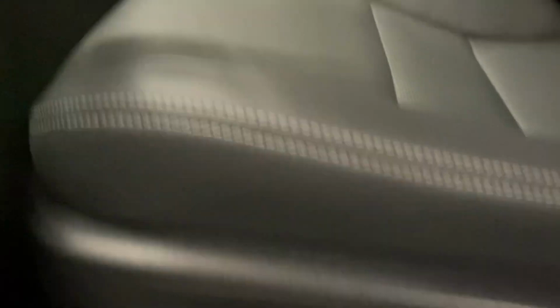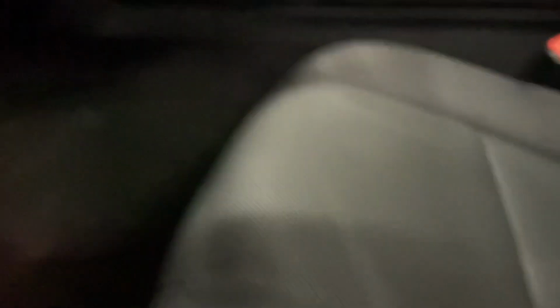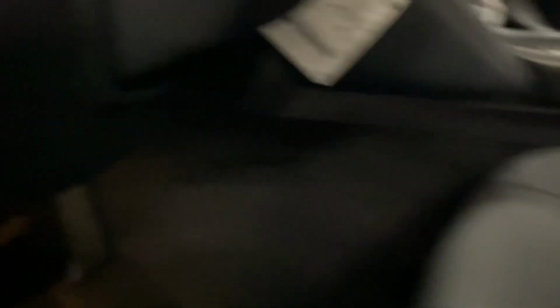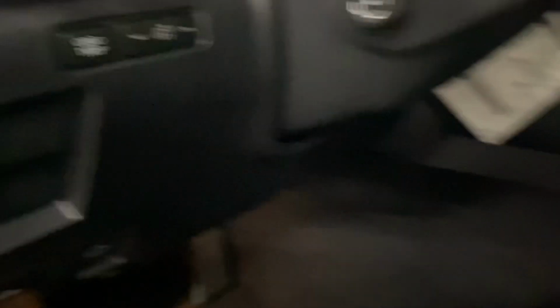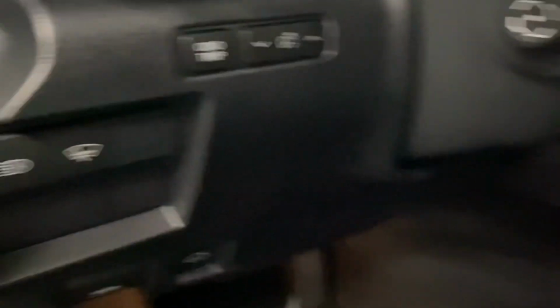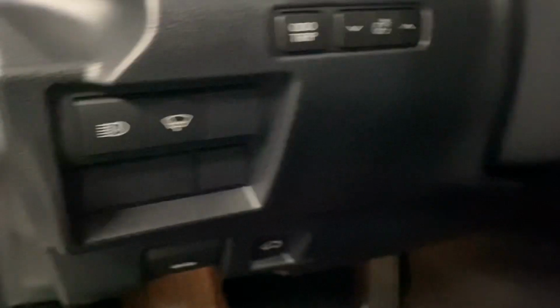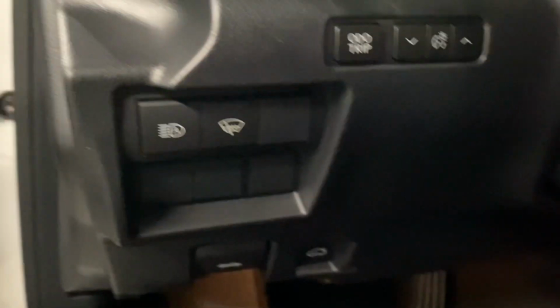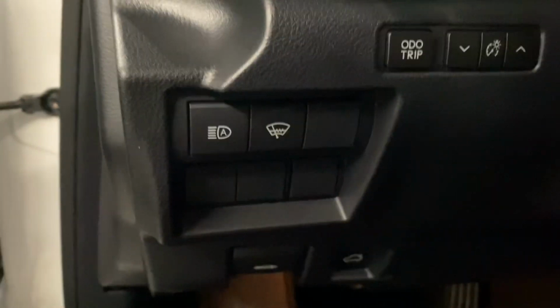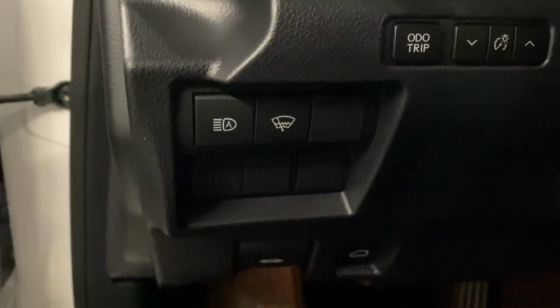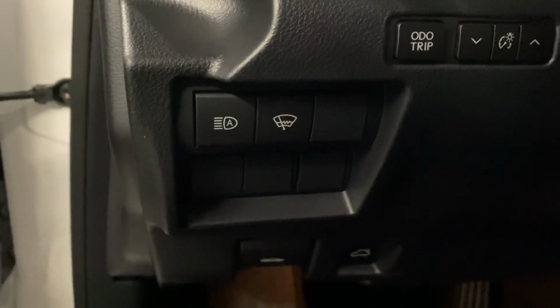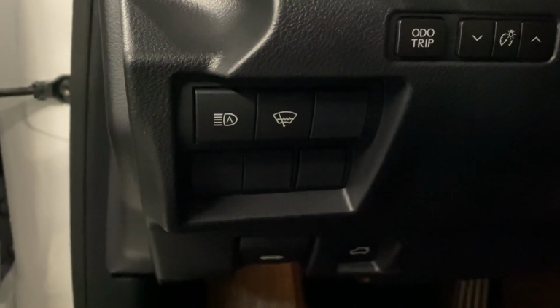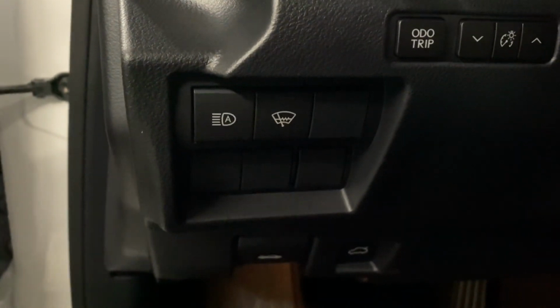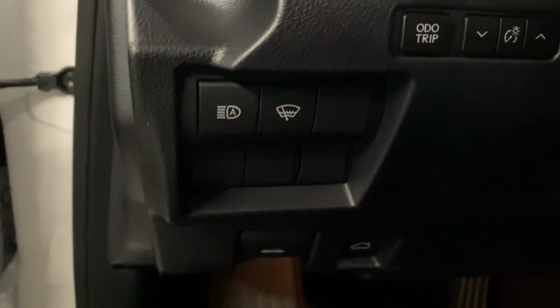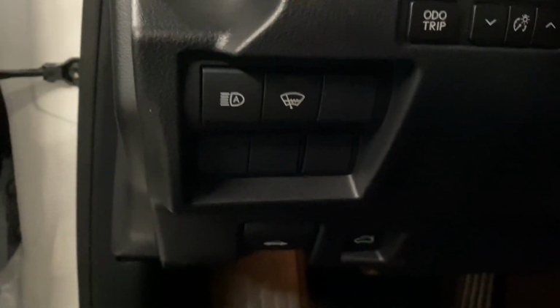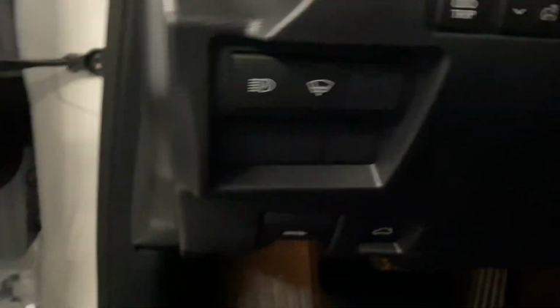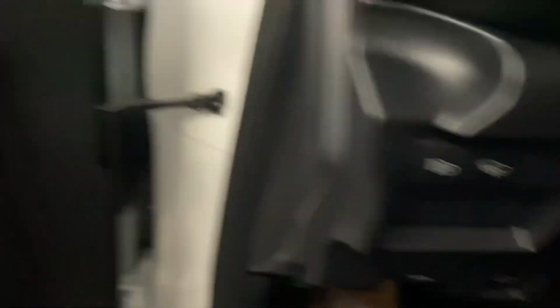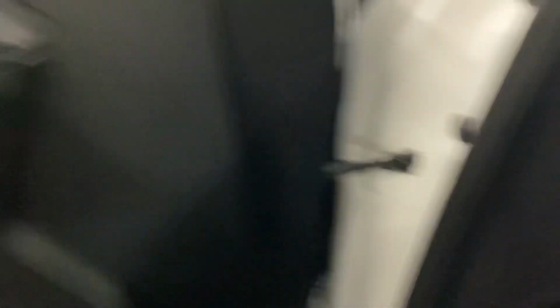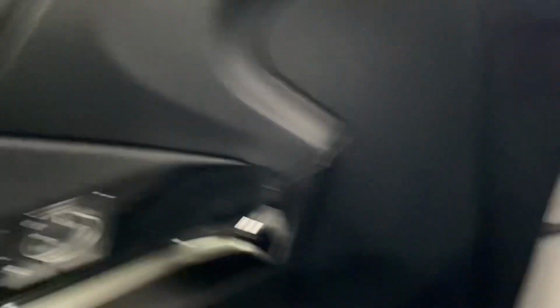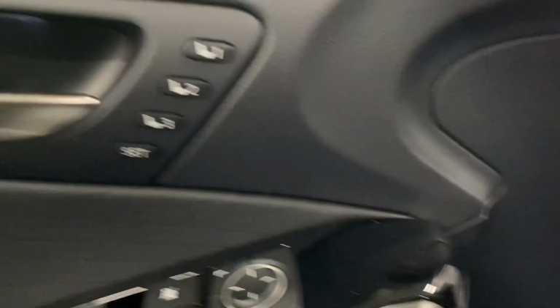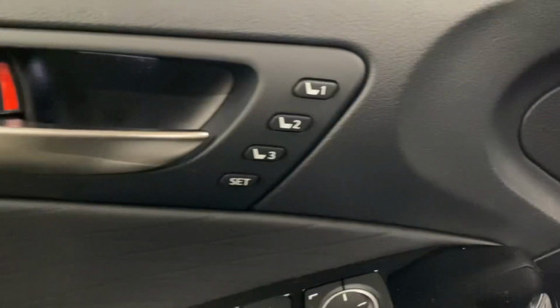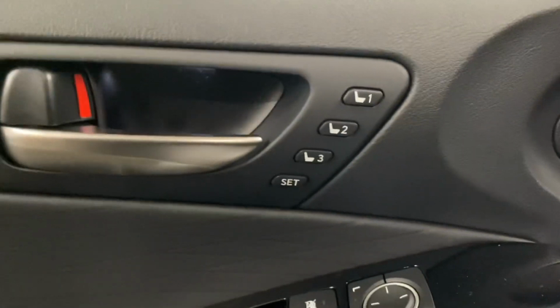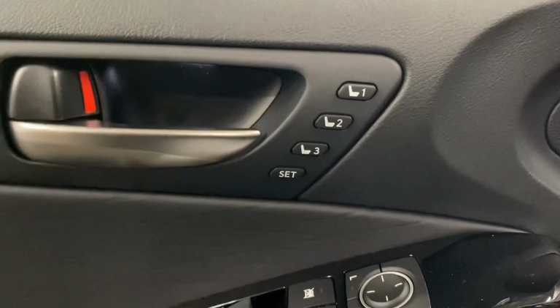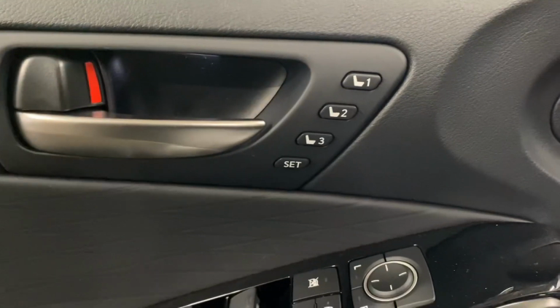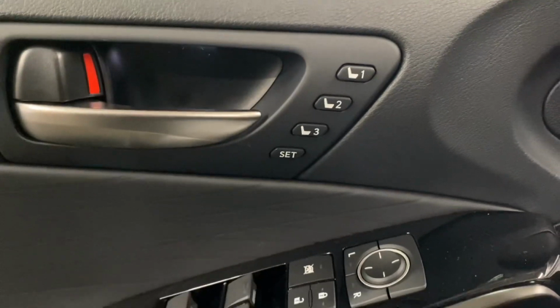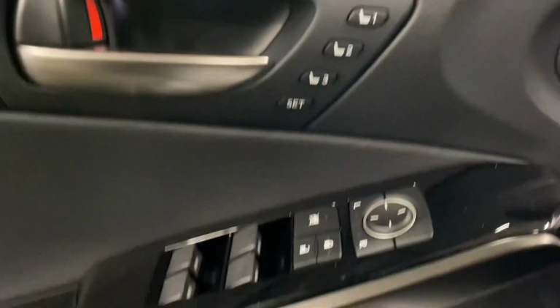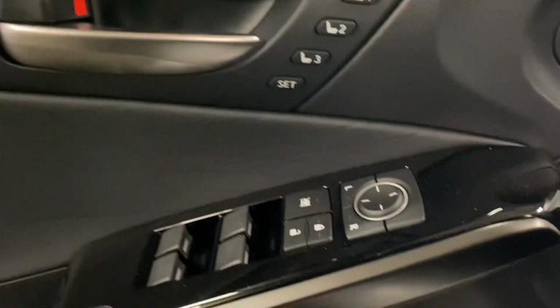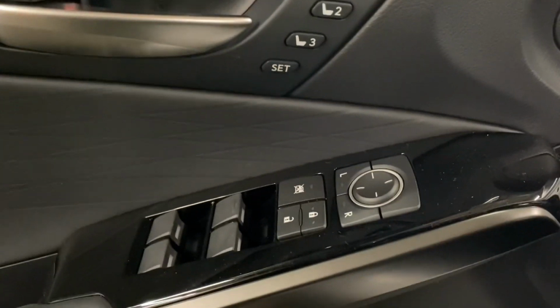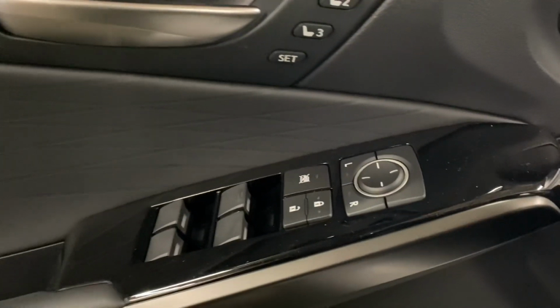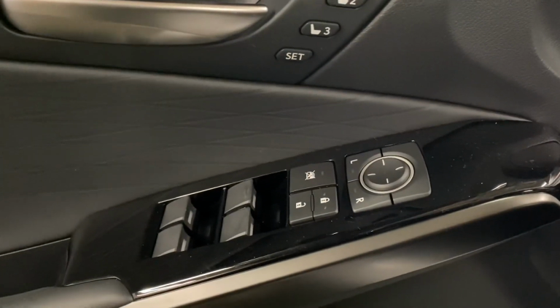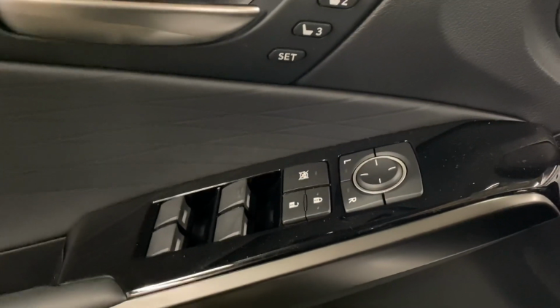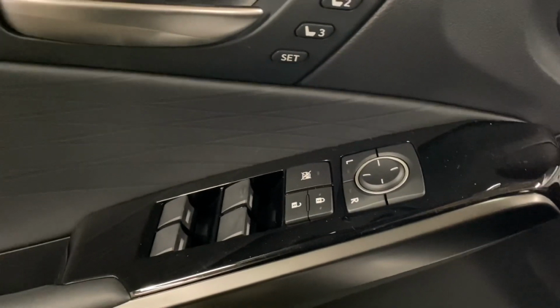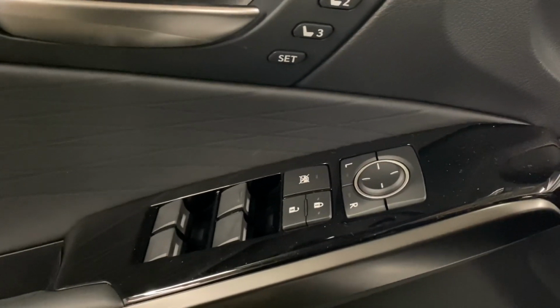On your driver's panel, you have your auto high beams and your windshield wiper de-icer. On your door panel, you have your memory seating, powered windows, locks, and side mirrors.